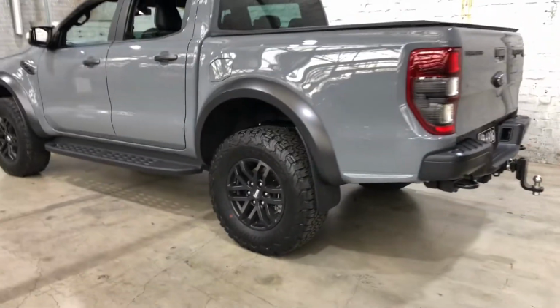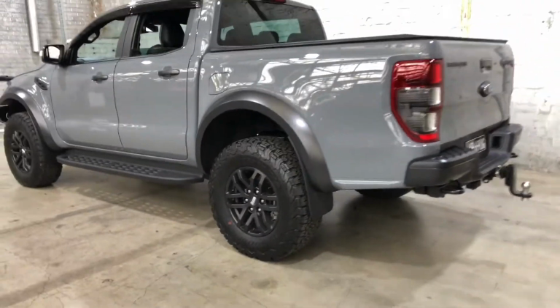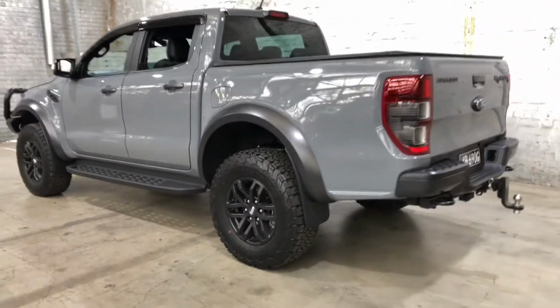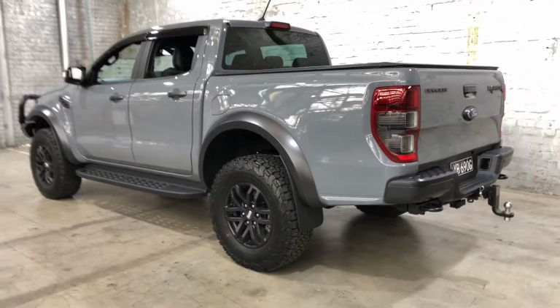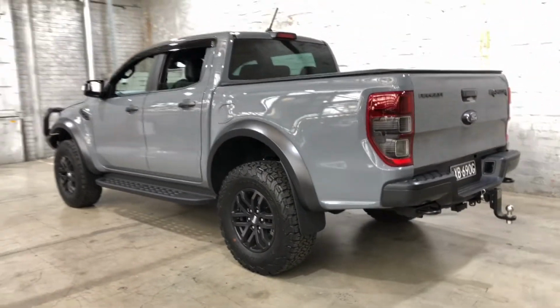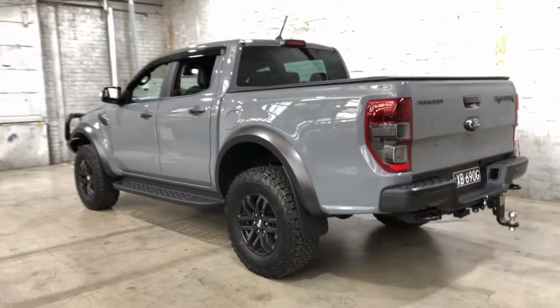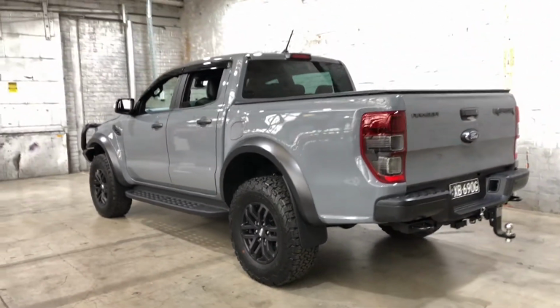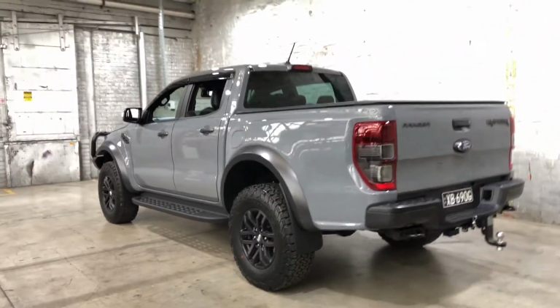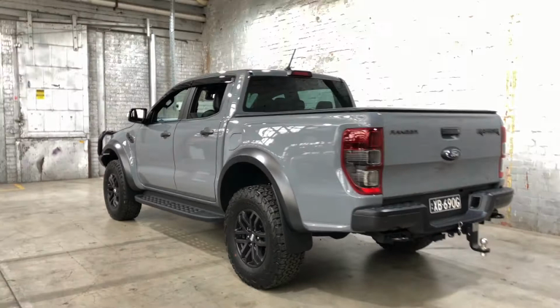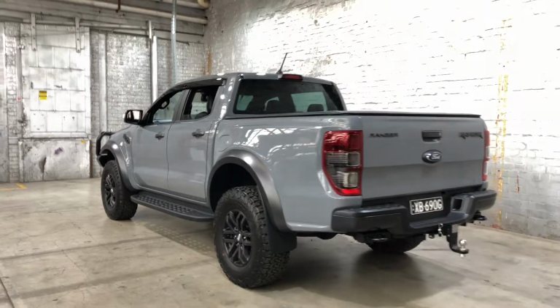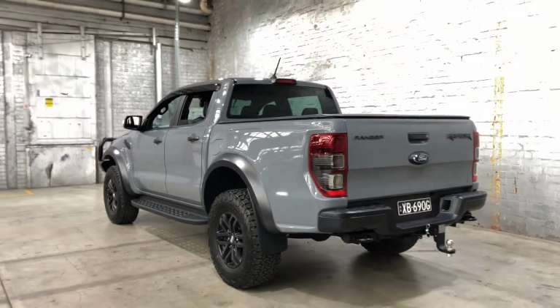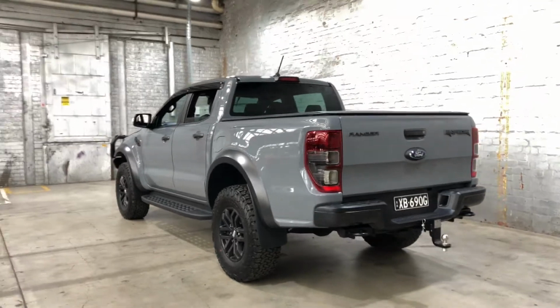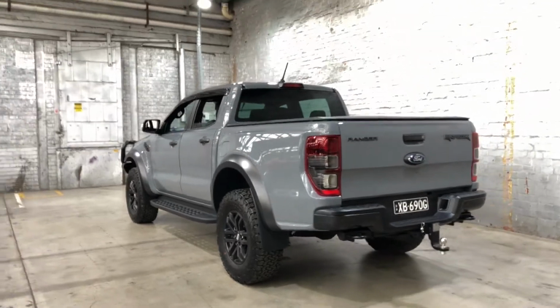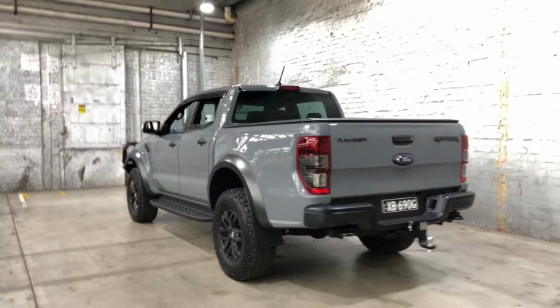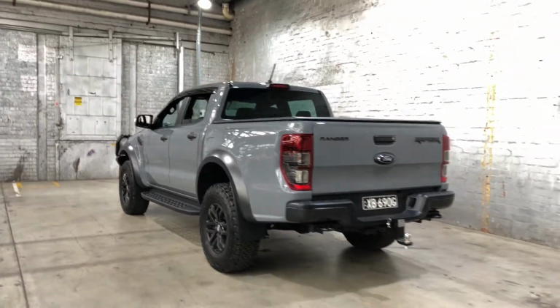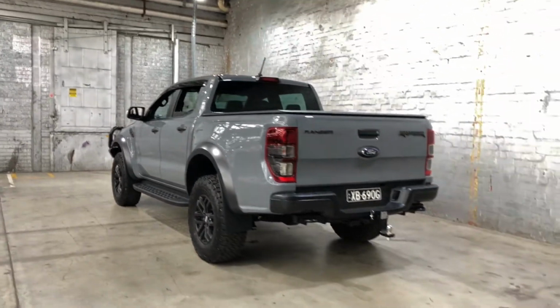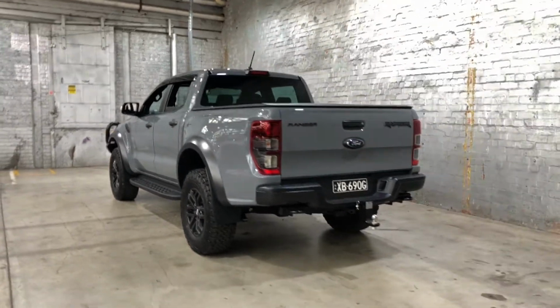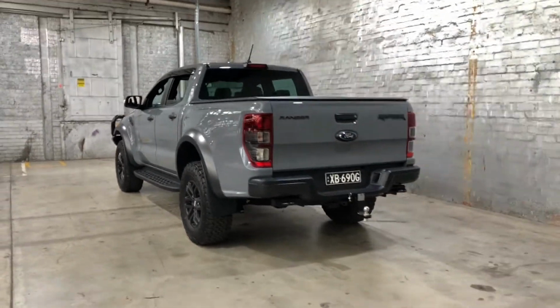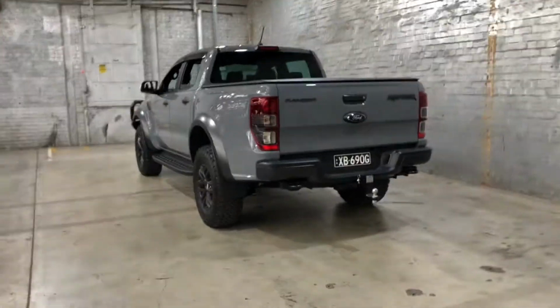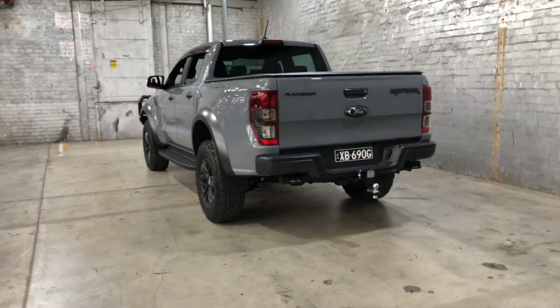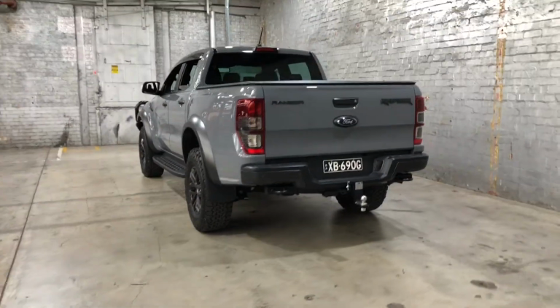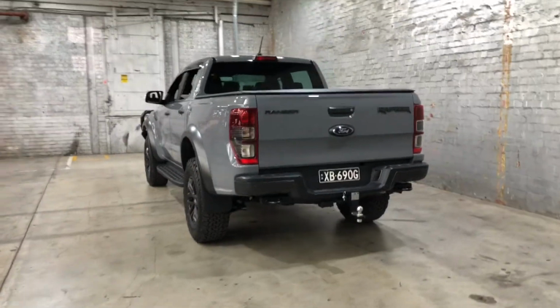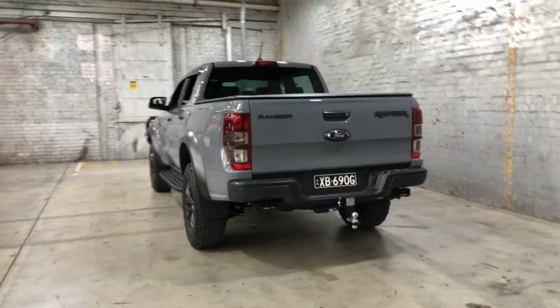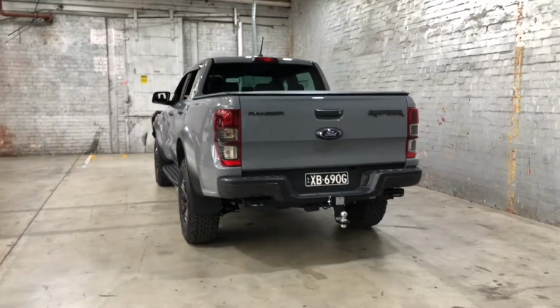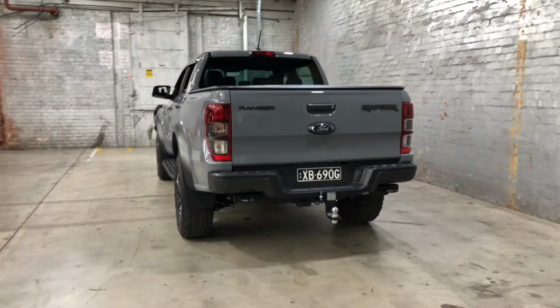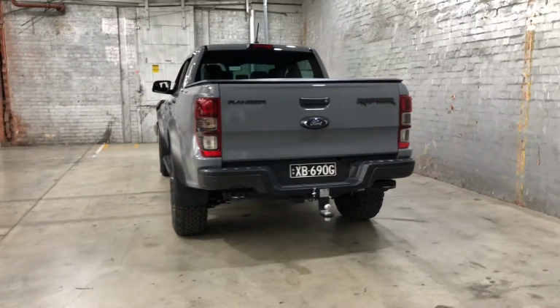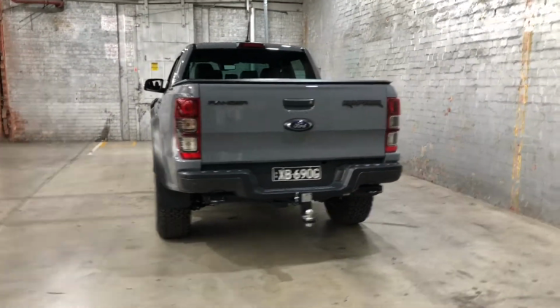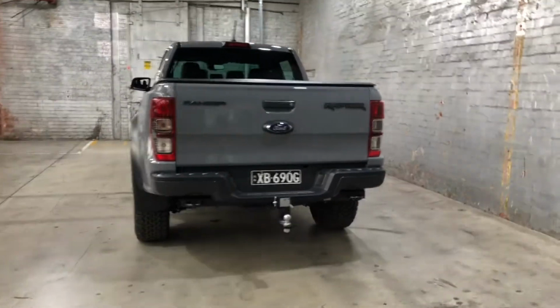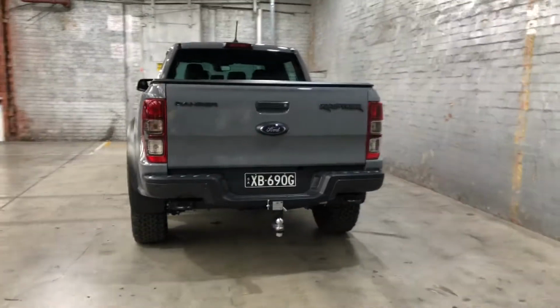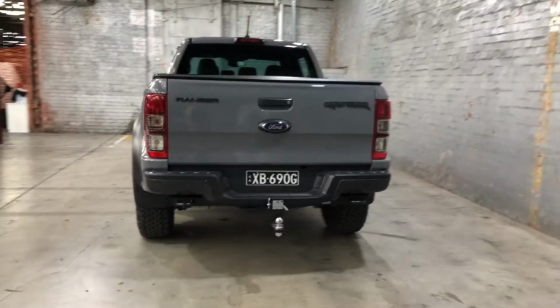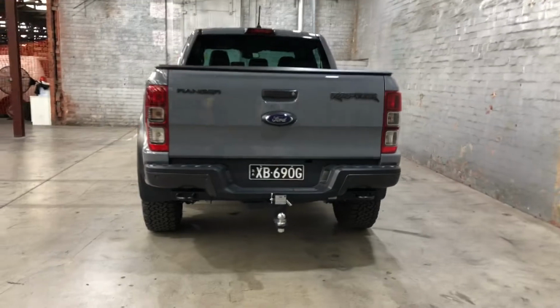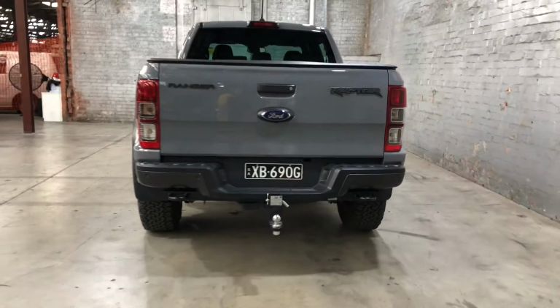As we head to the back, you can see this car also comes with rear parking sensors. It has also been fitted with a towbar, with a tow capacity of up to 2.5 tonnes.